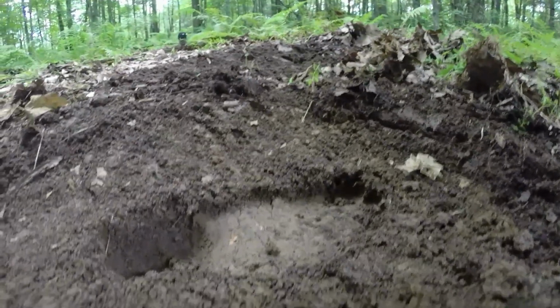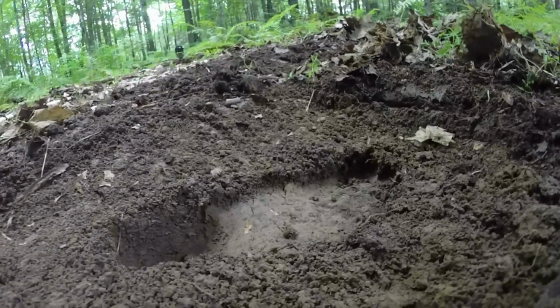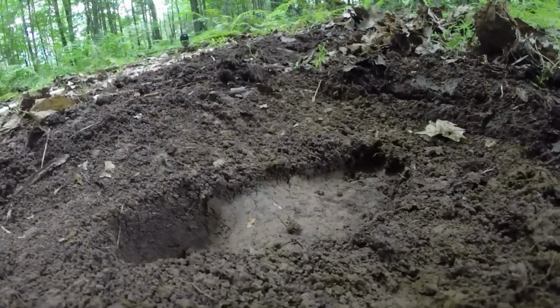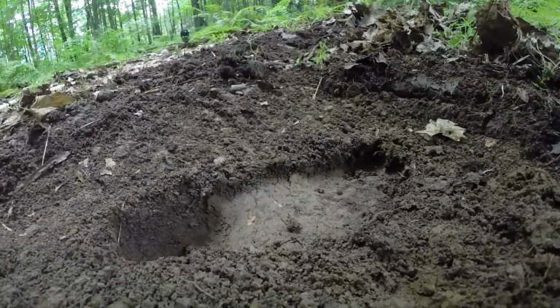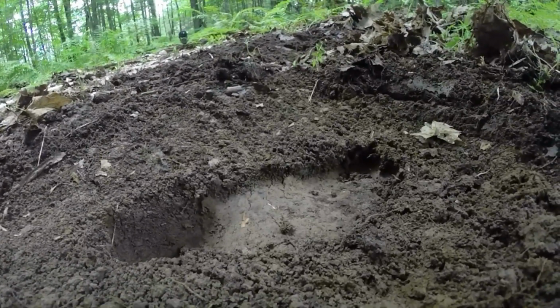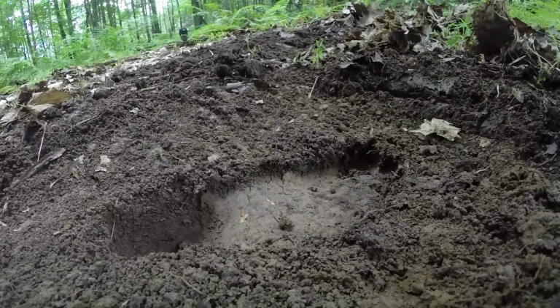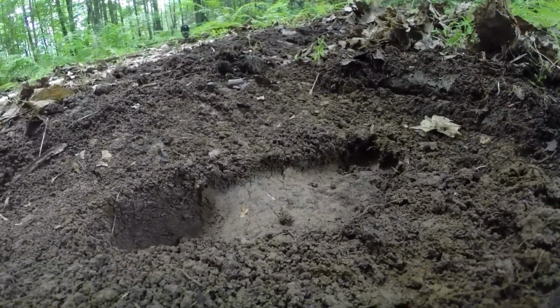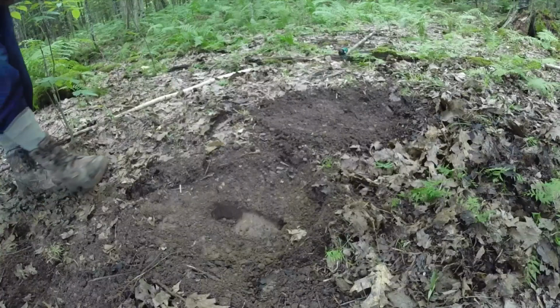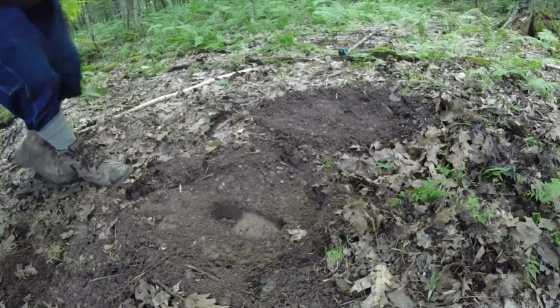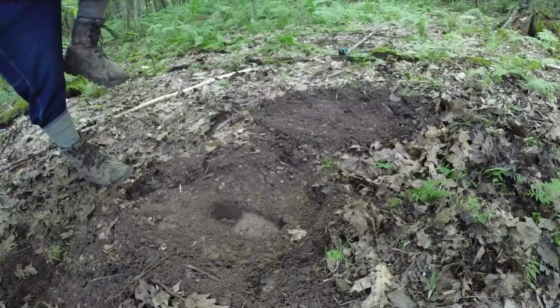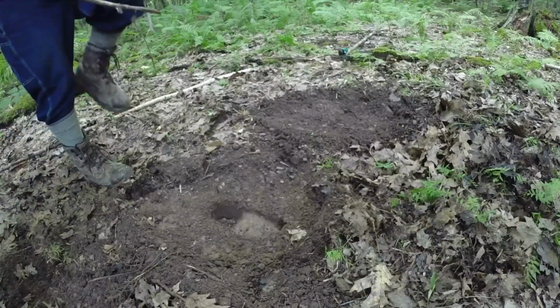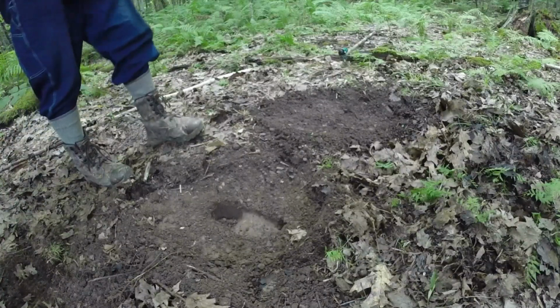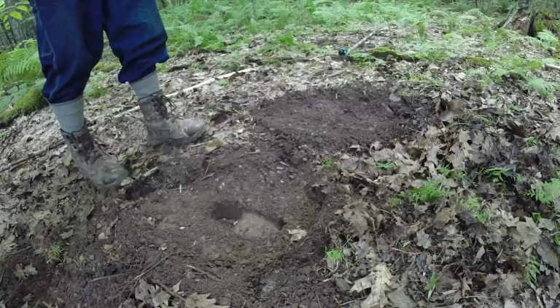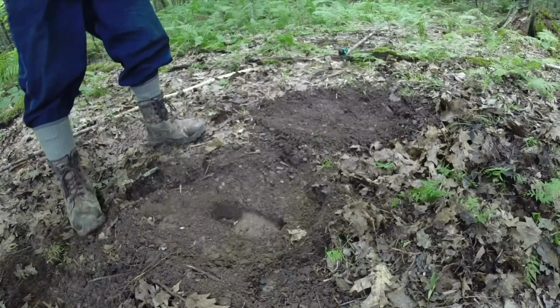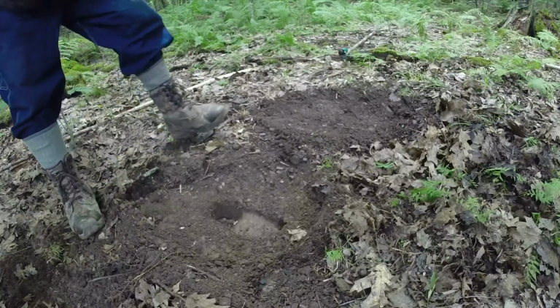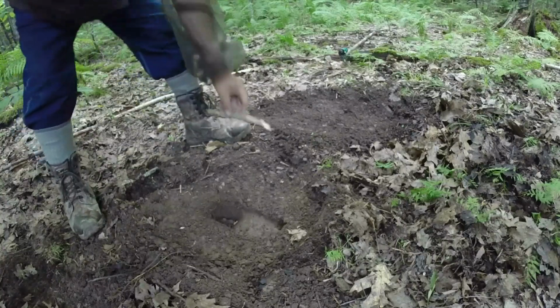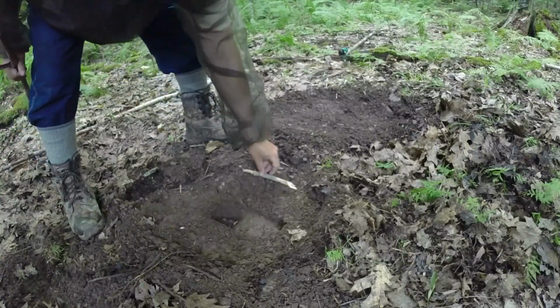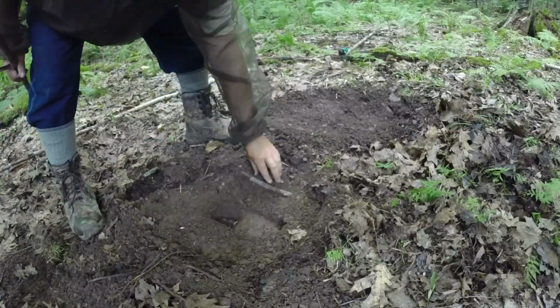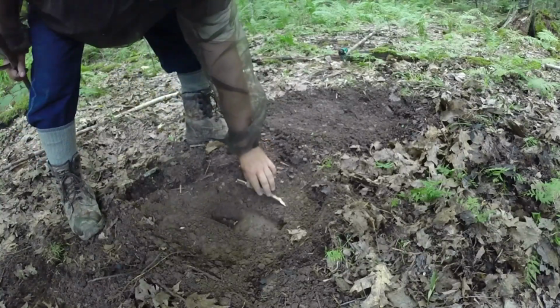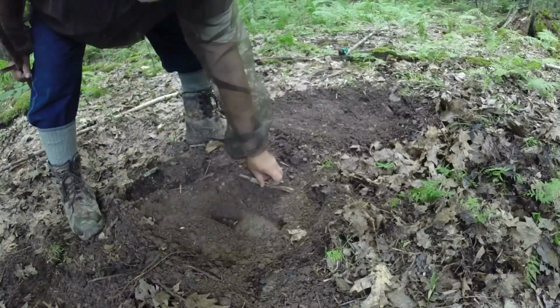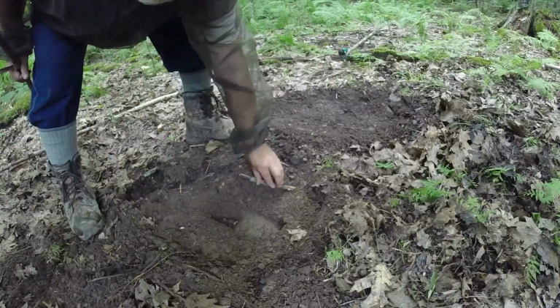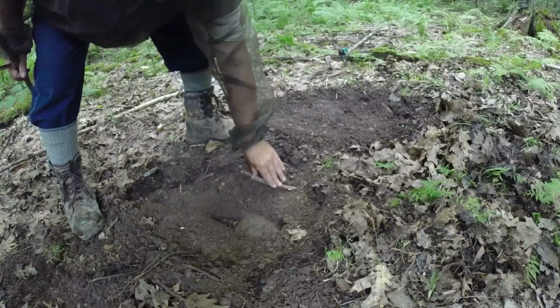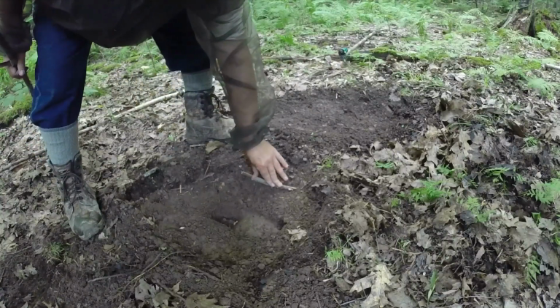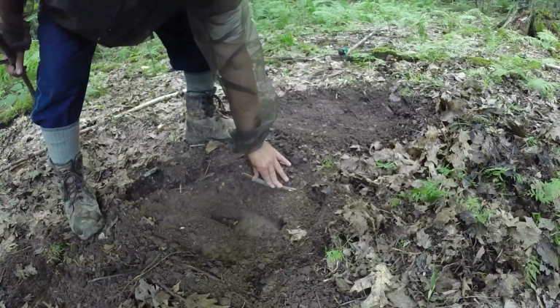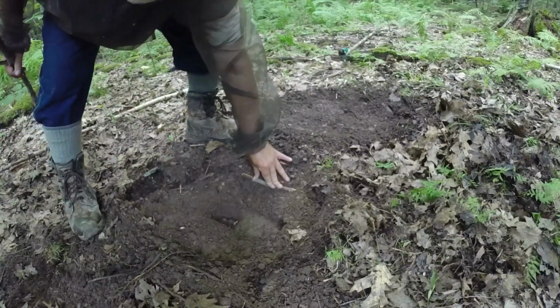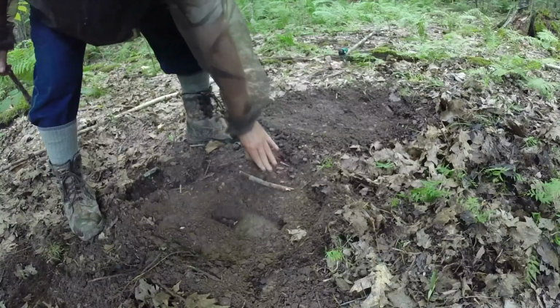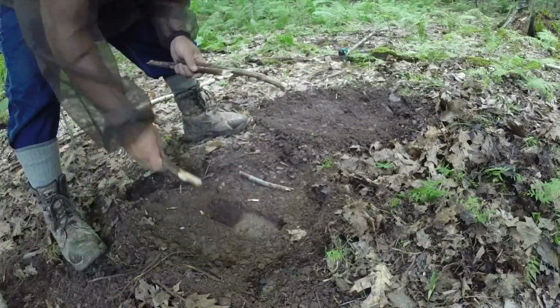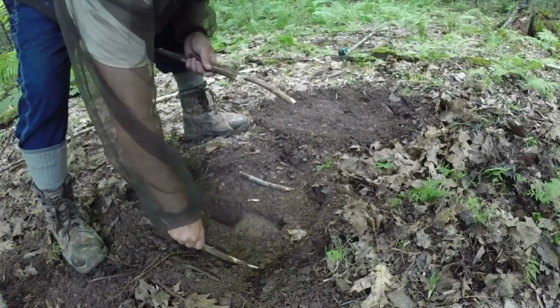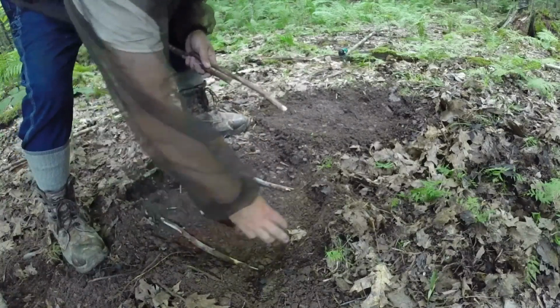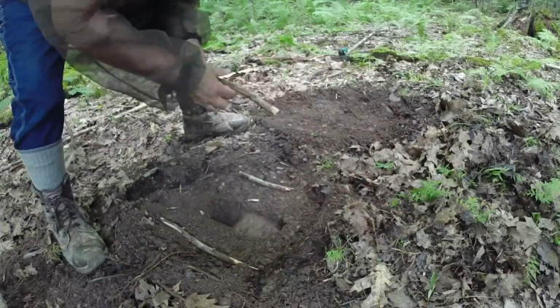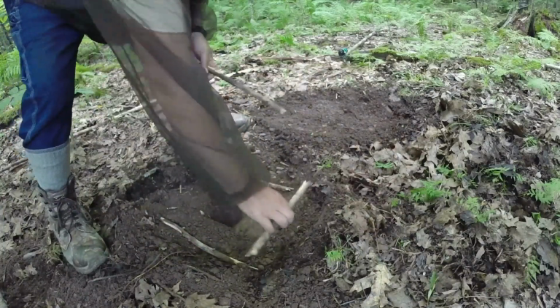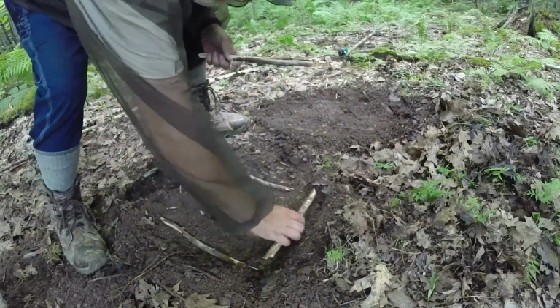I wanted to communicate from sentient being to sentient being in the most basic and understandable way that this is what my footprint looks like, over here in the smaller of the two boxes made with sticks seen here.